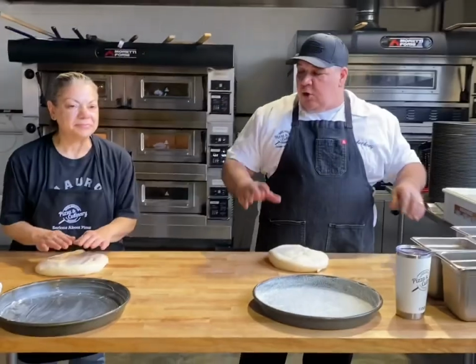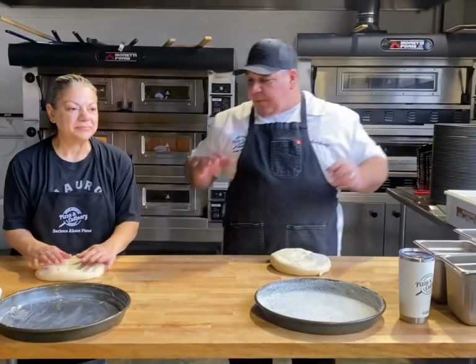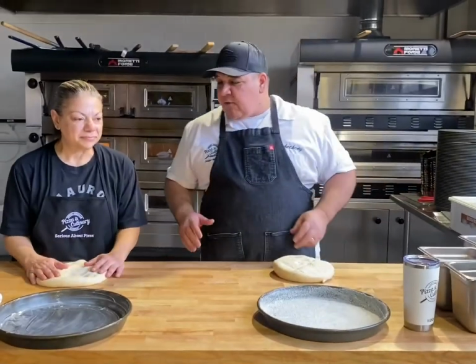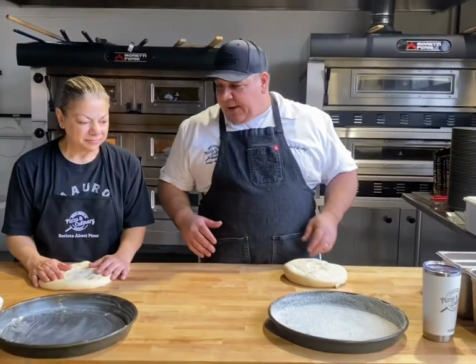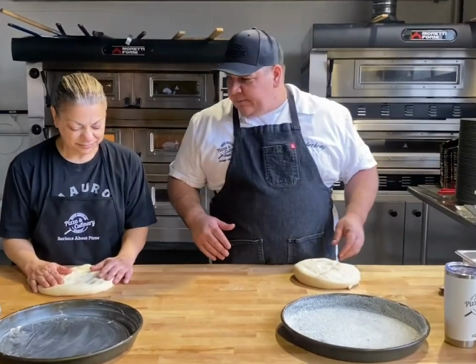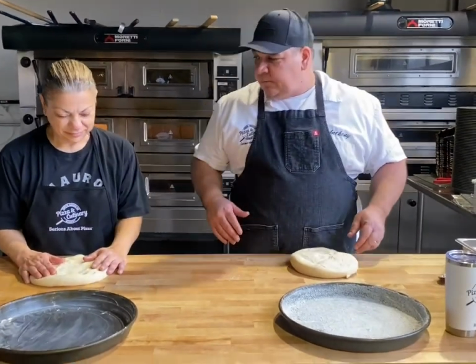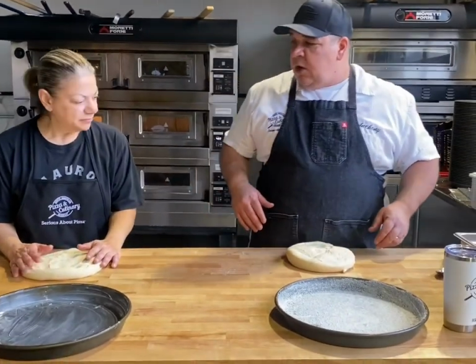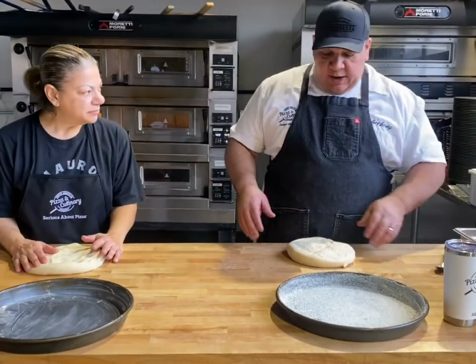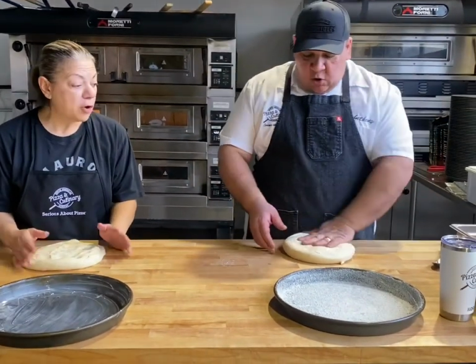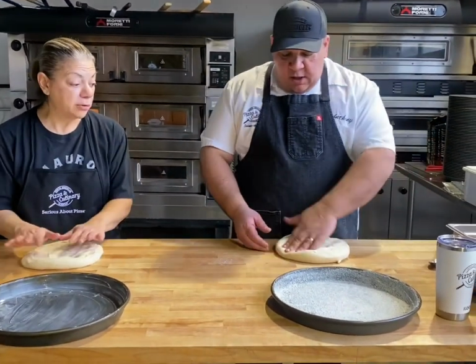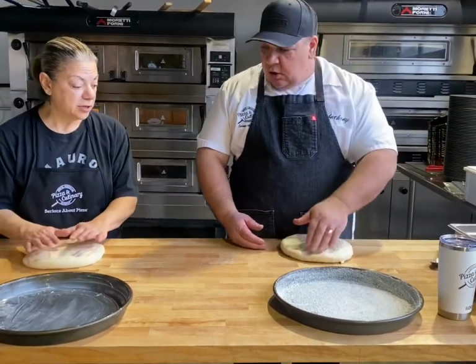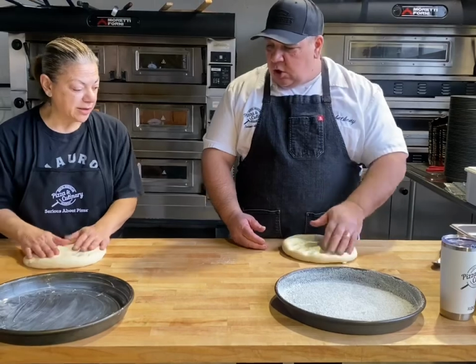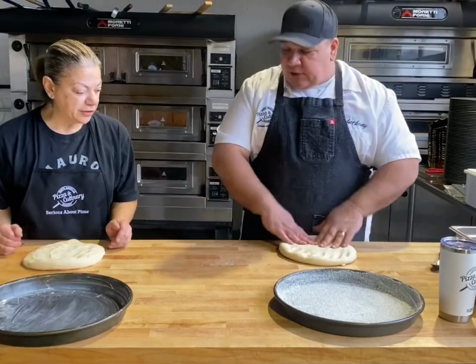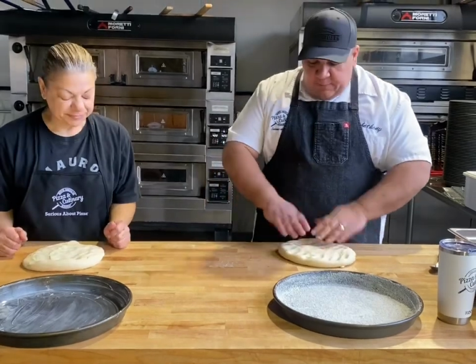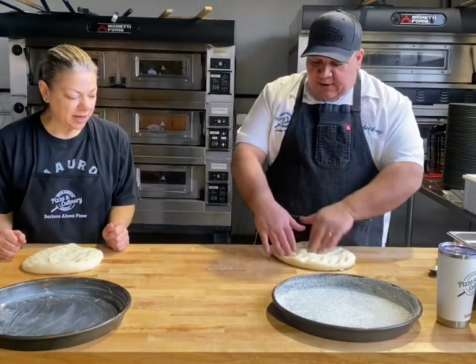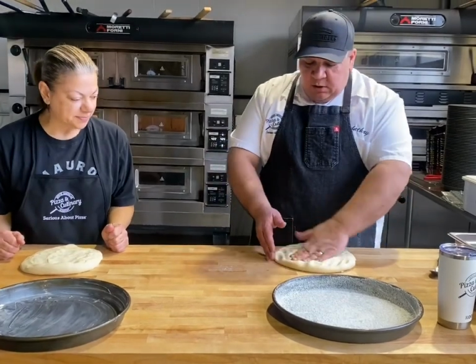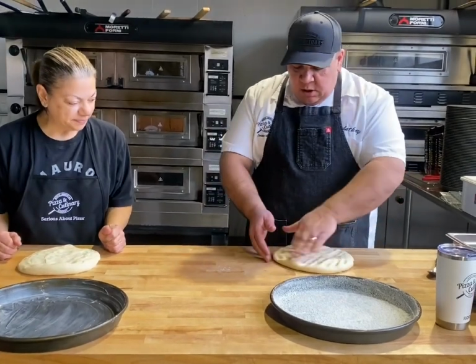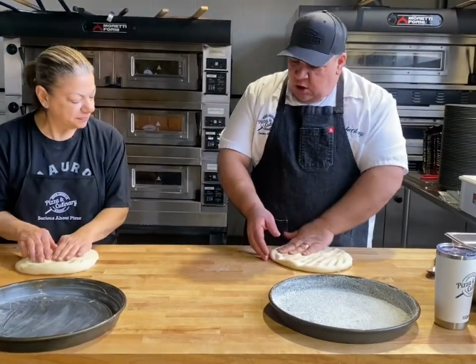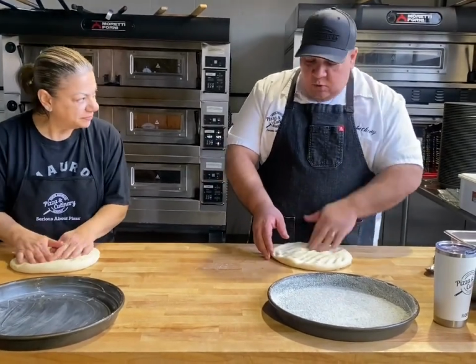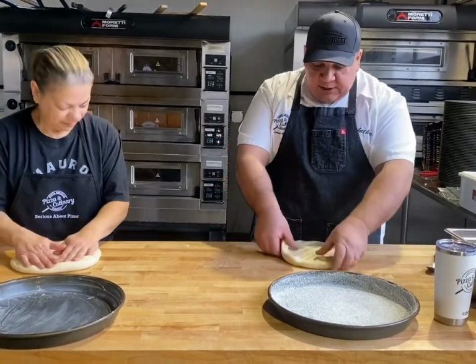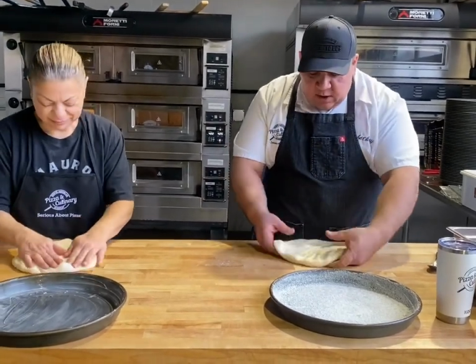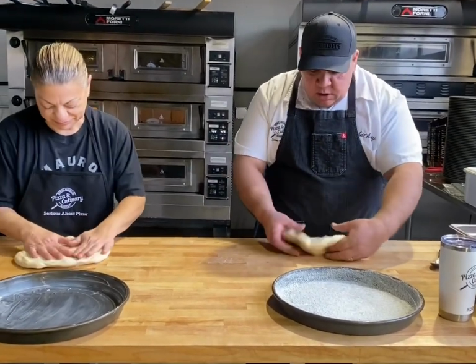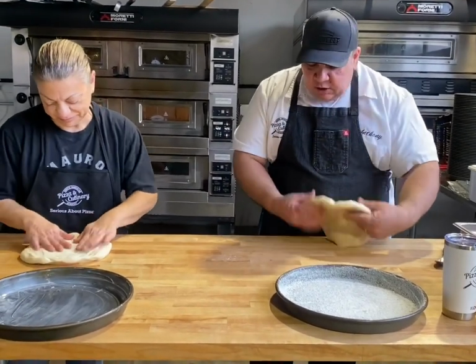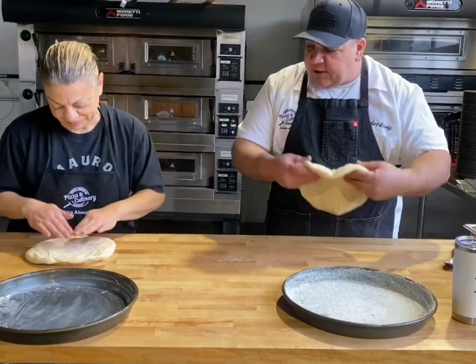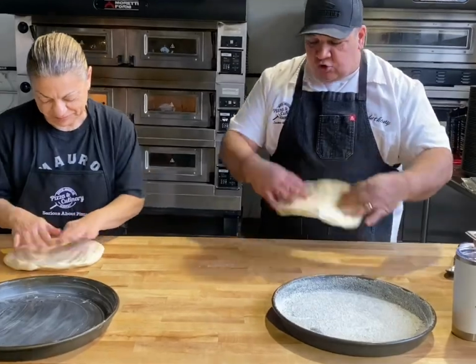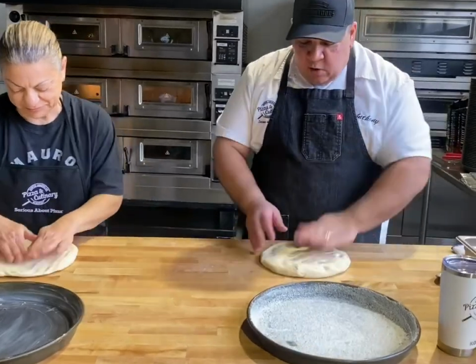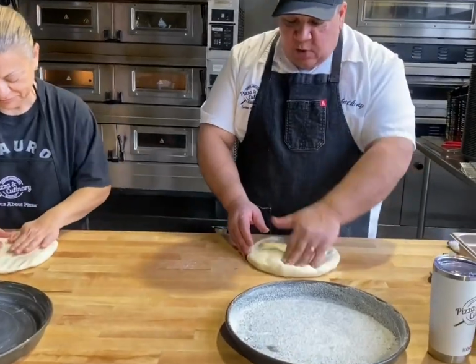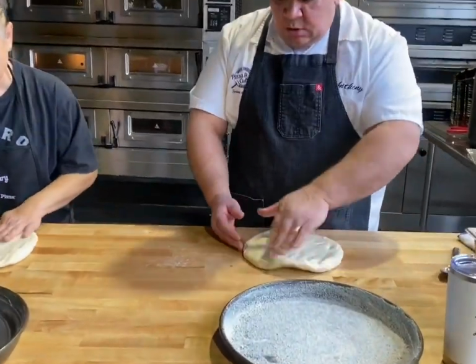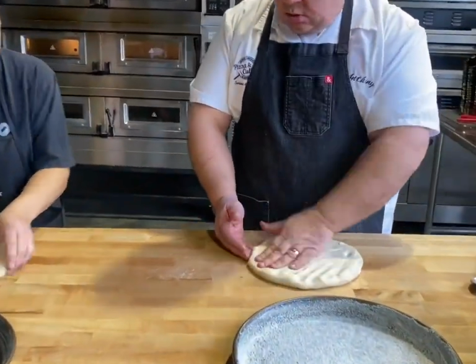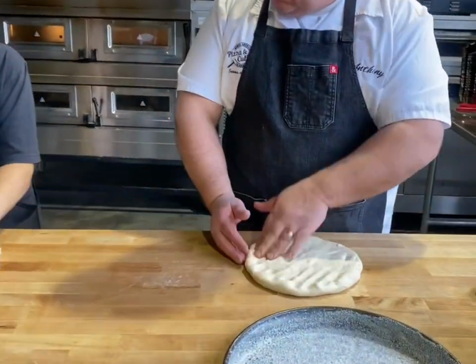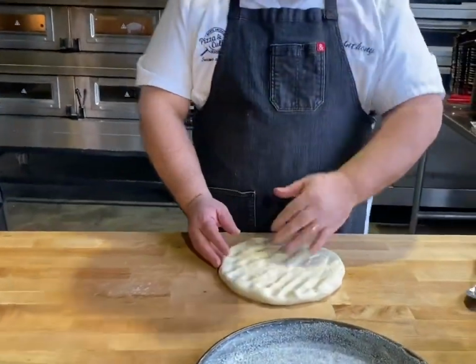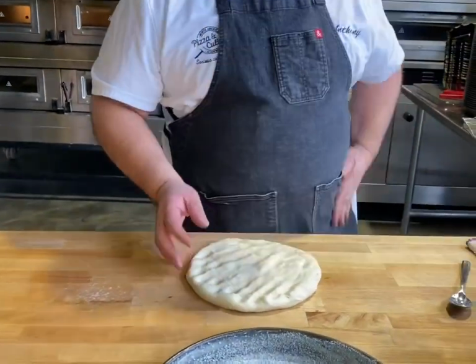You like to press it out right in the pan? I like to do it a little bit on the table. So we'll press it out a little on the table. Do you want it dry or with flour? I'd like some flour.